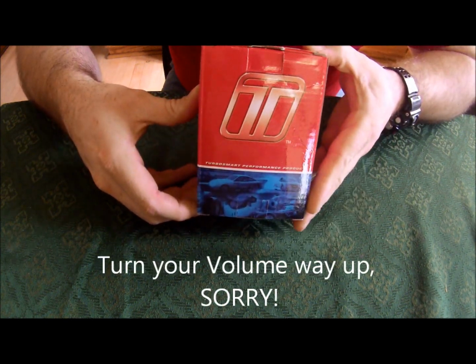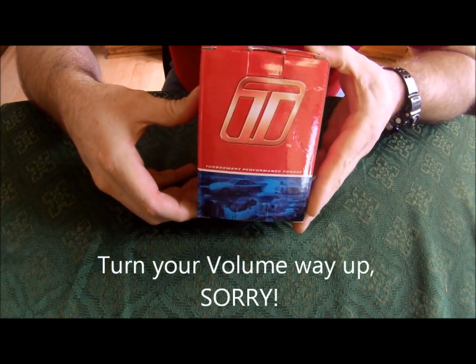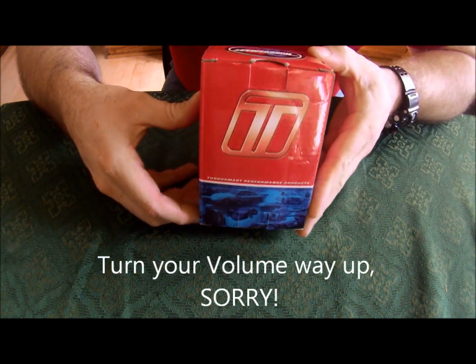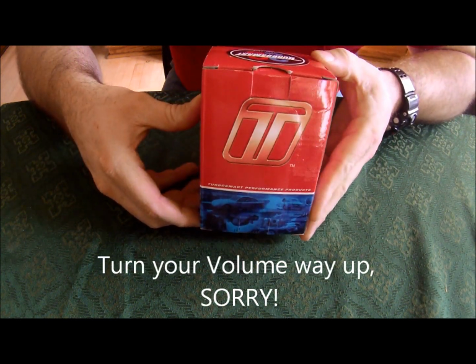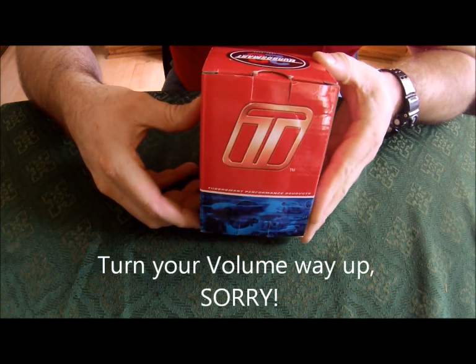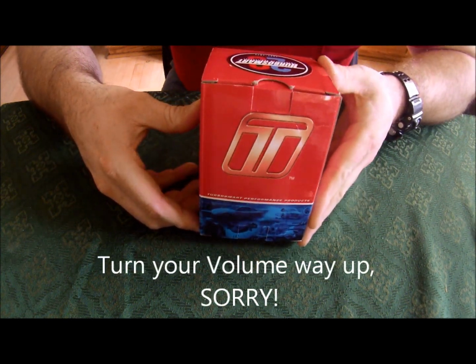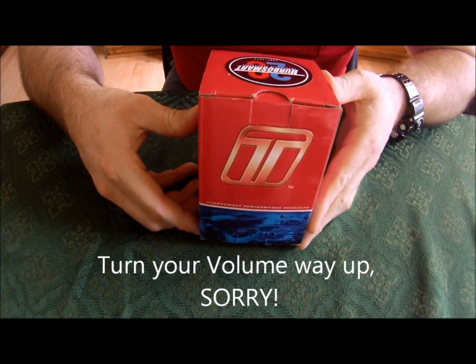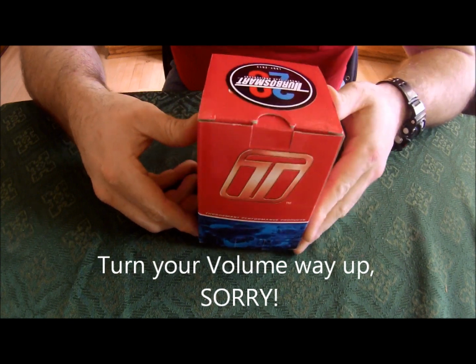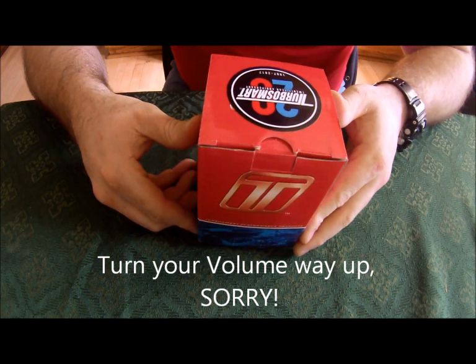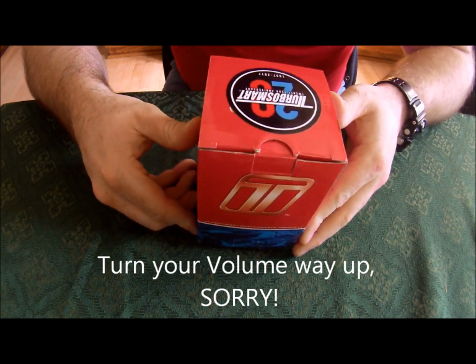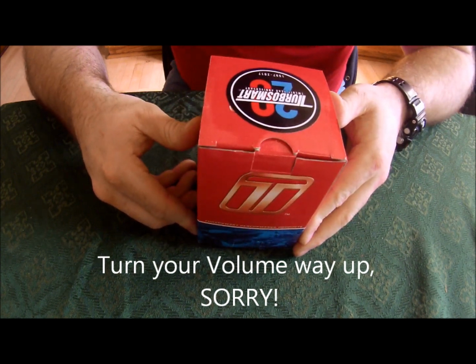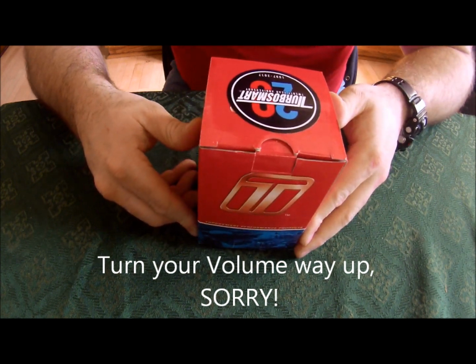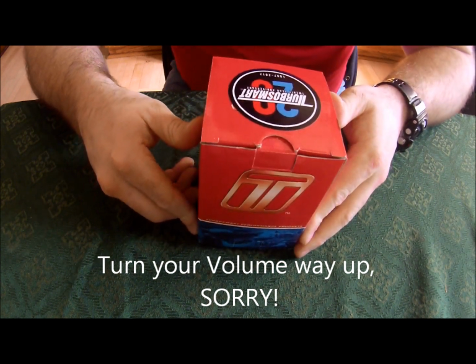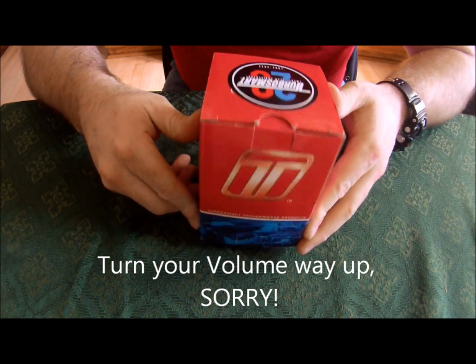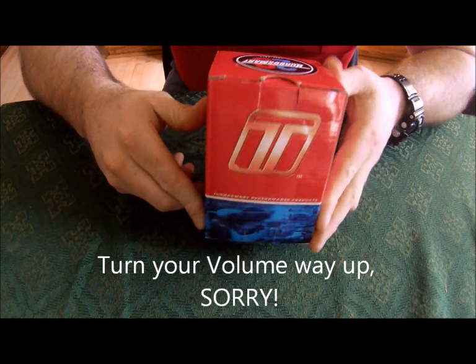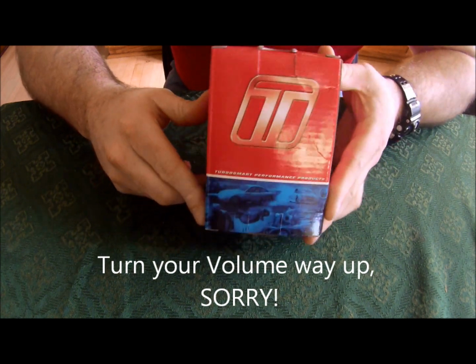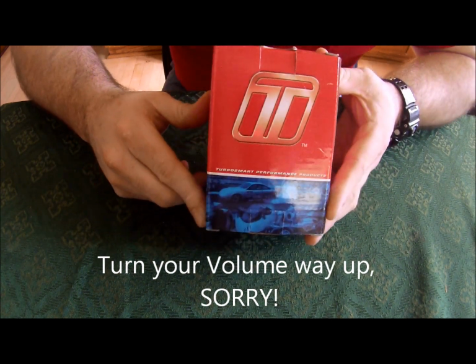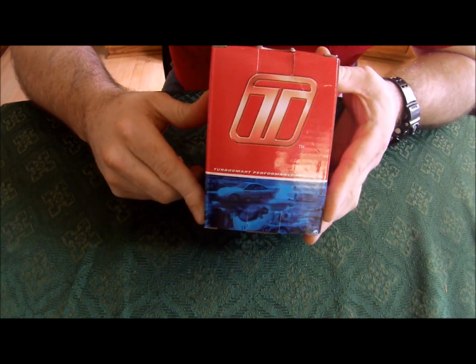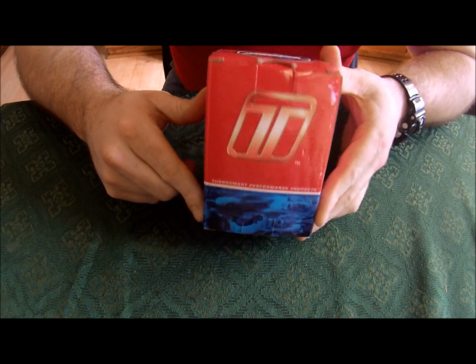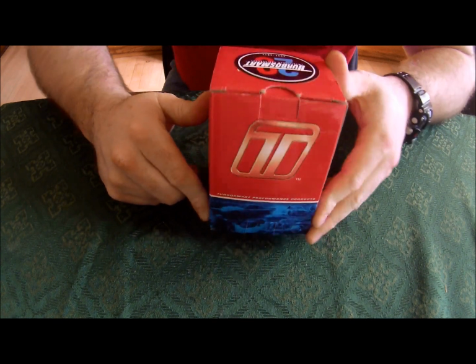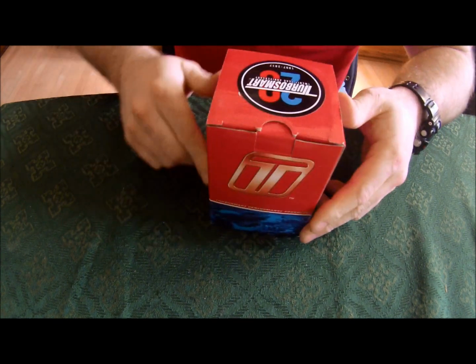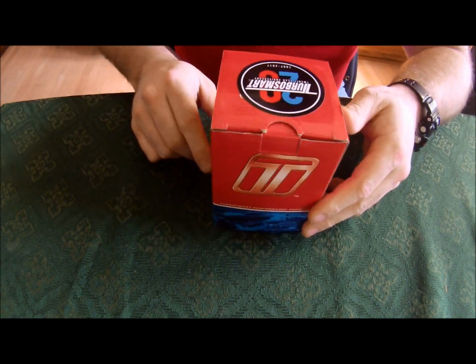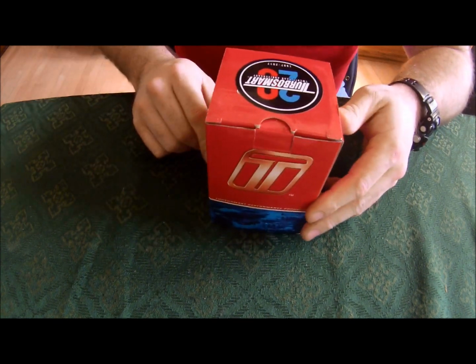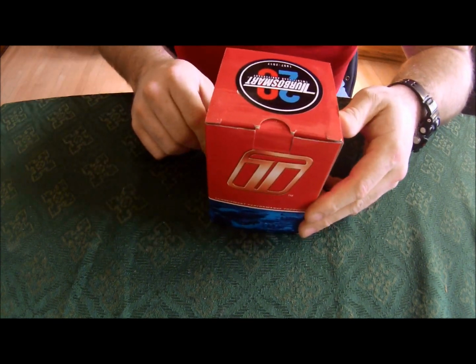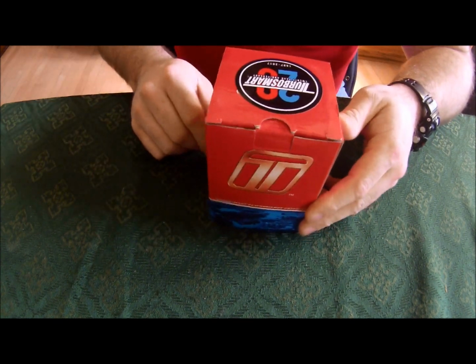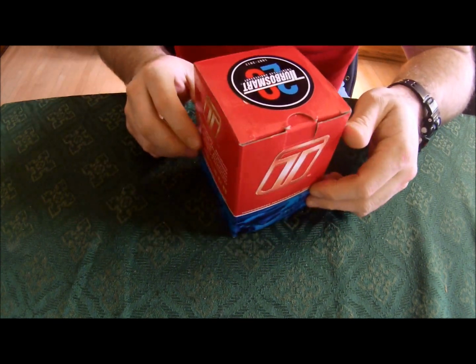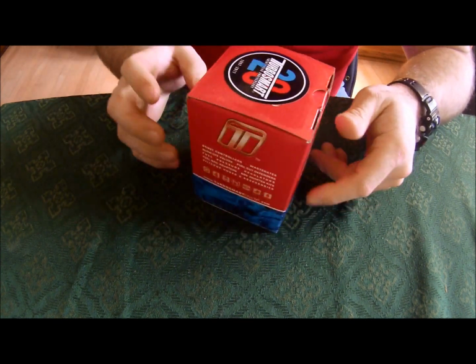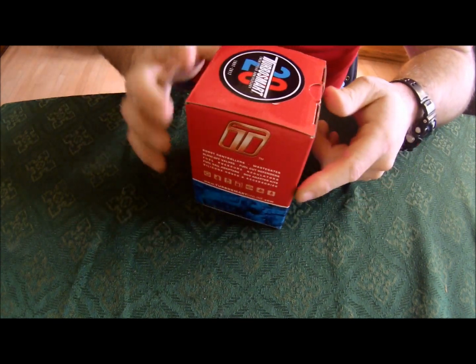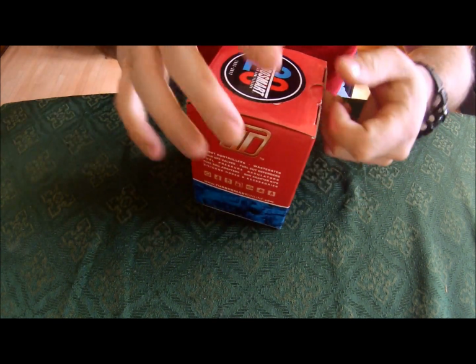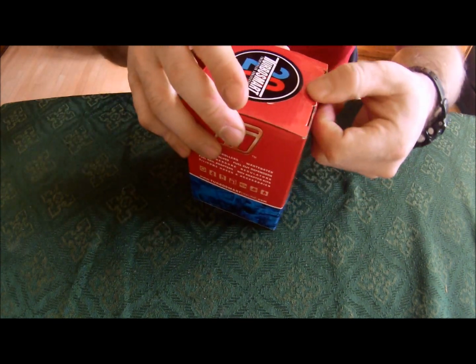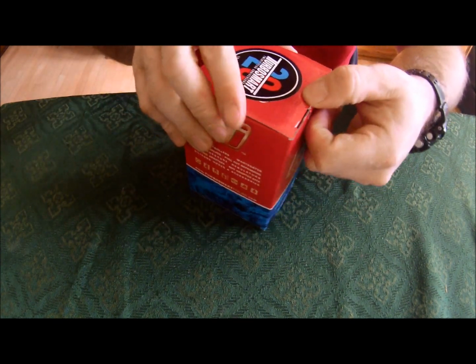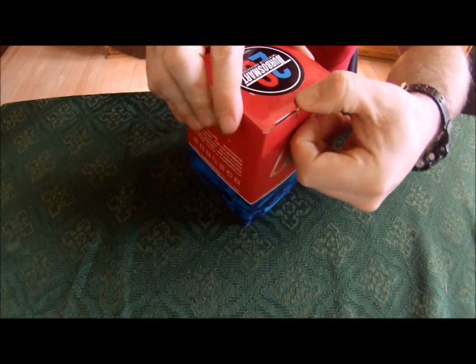Here's an unboxing of the TurboSmart Compact Shorty Dual Port blow-off valve for the R56 Mini Cooper S, 2007-2010, and I do believe it will fit the JCW as well.